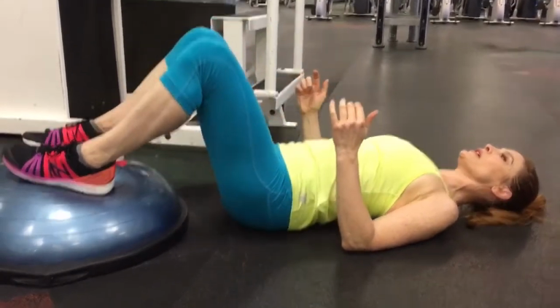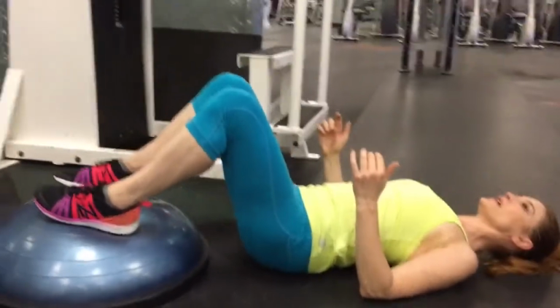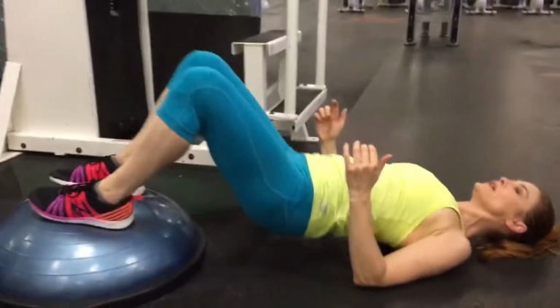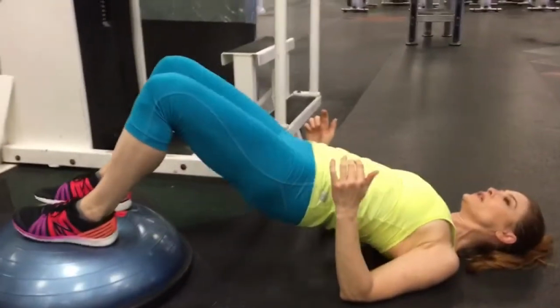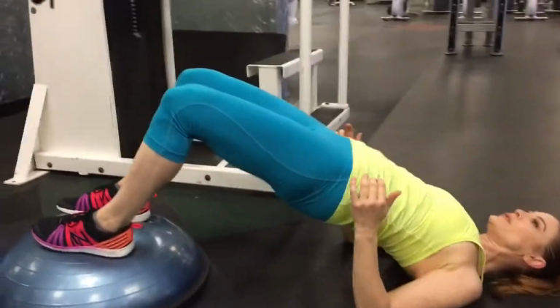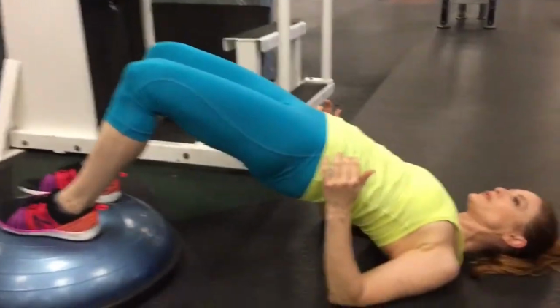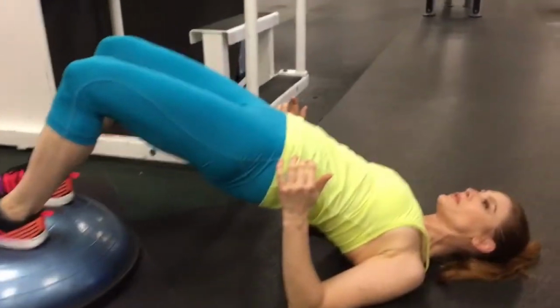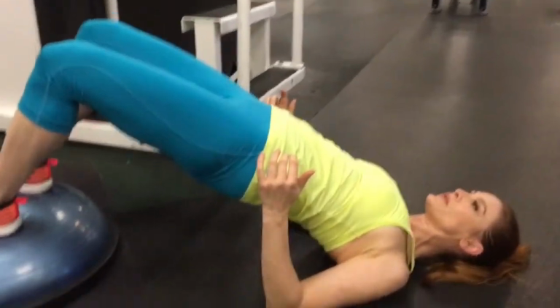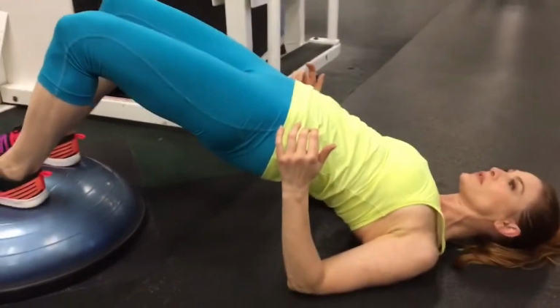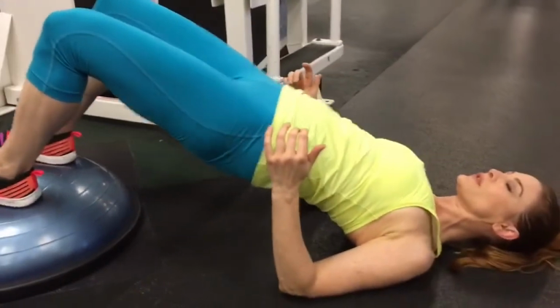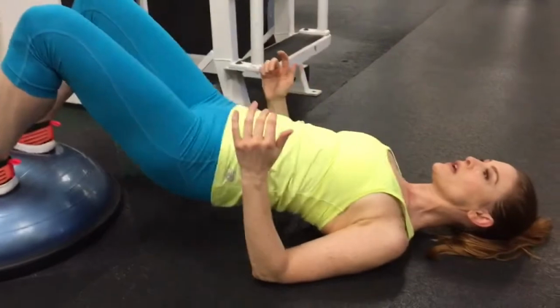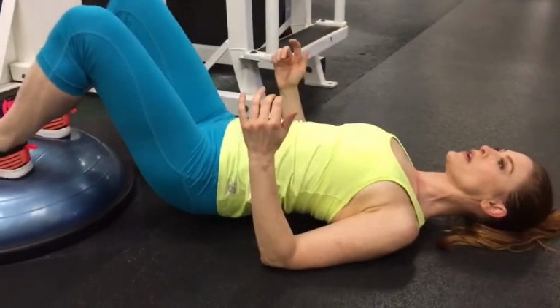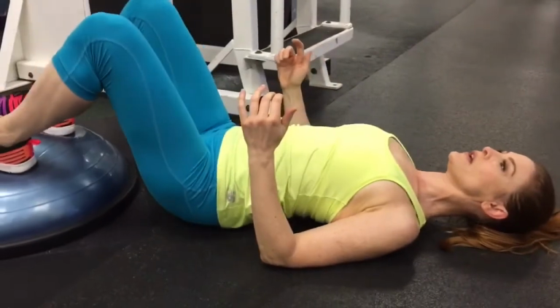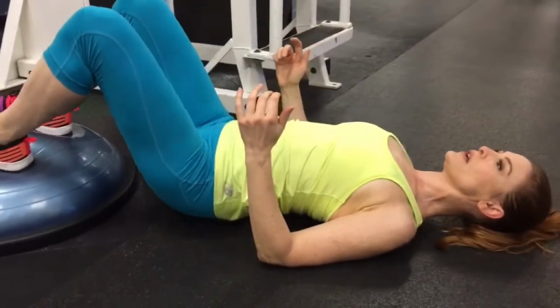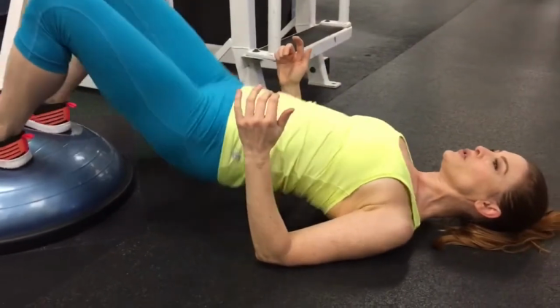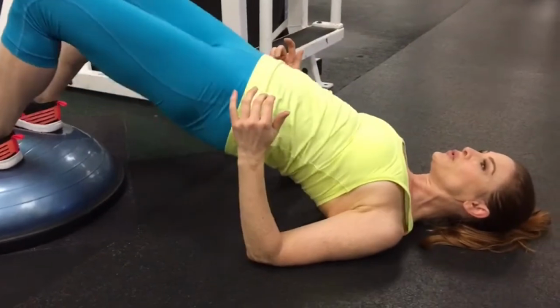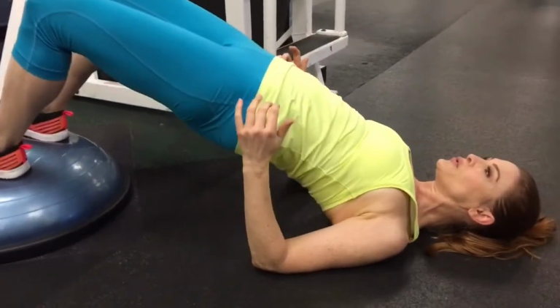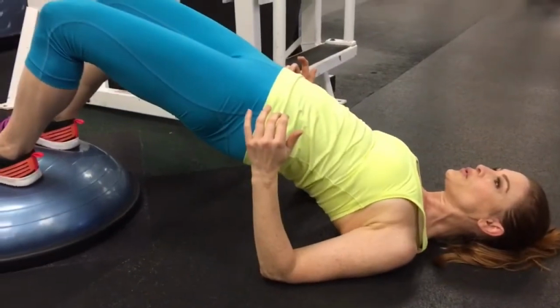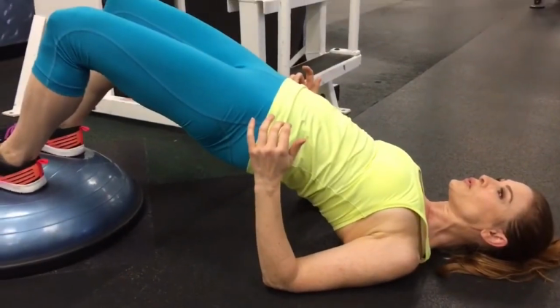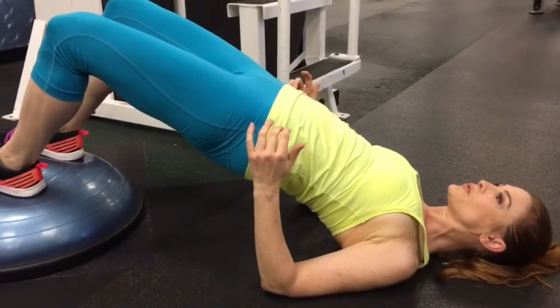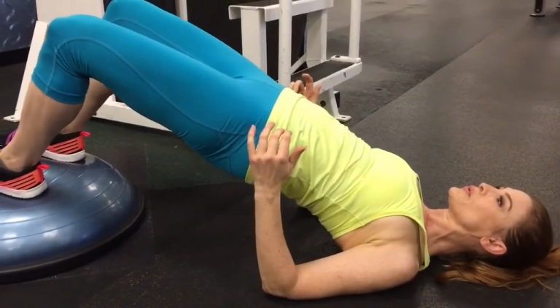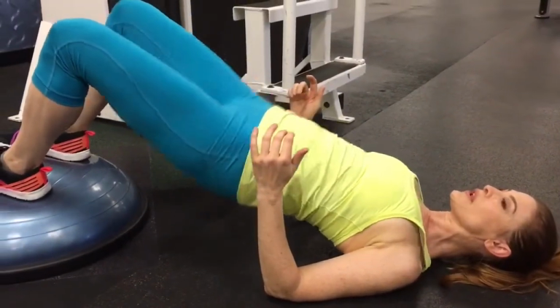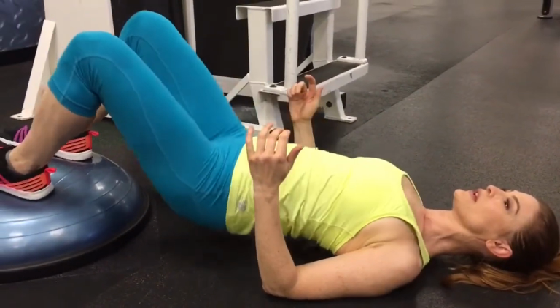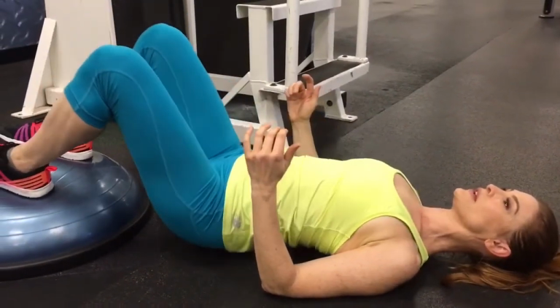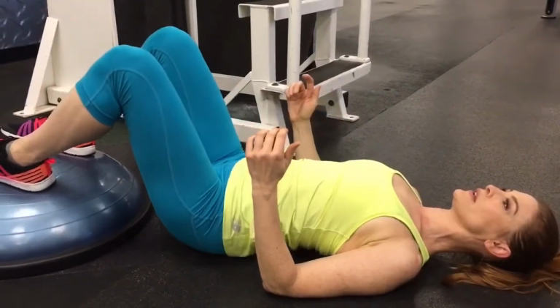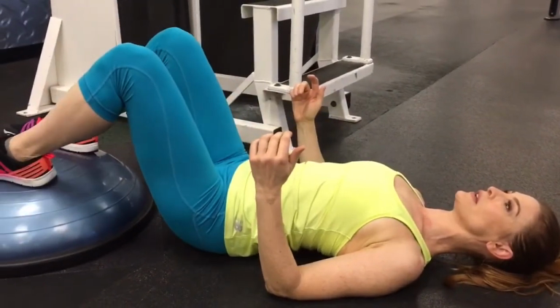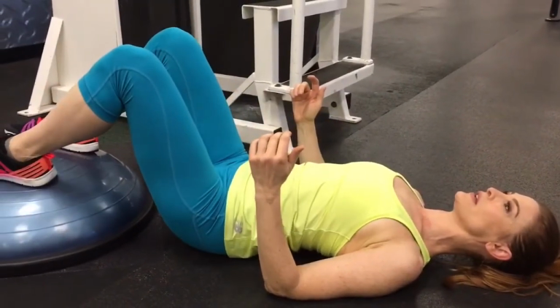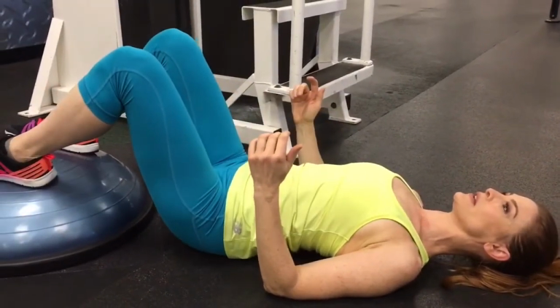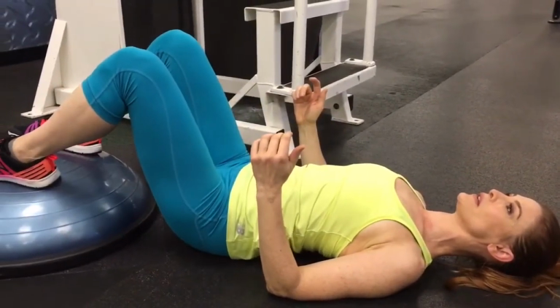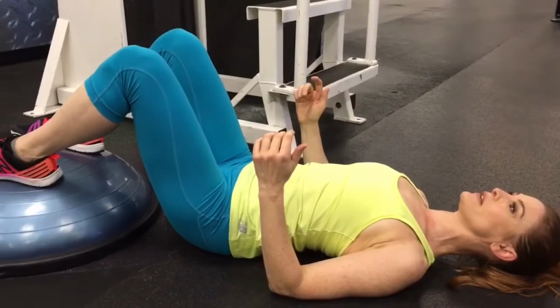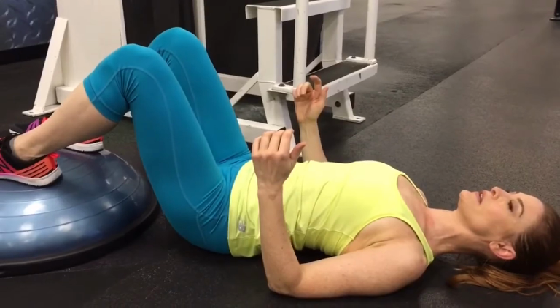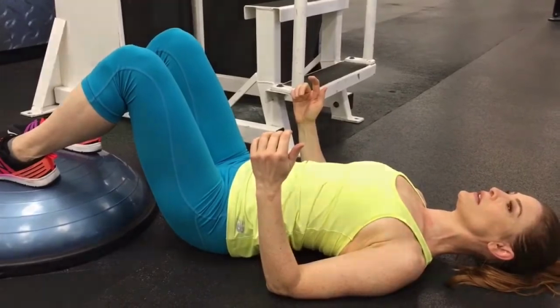Exhale as you push, pause, inhale, and release down. Keep the neck relaxed and really focus the effort in the butt and the back of the thighs.